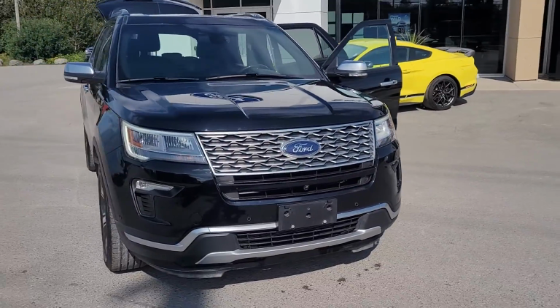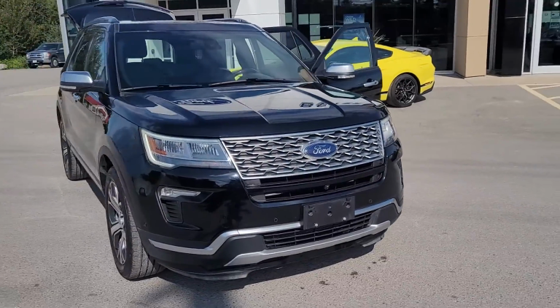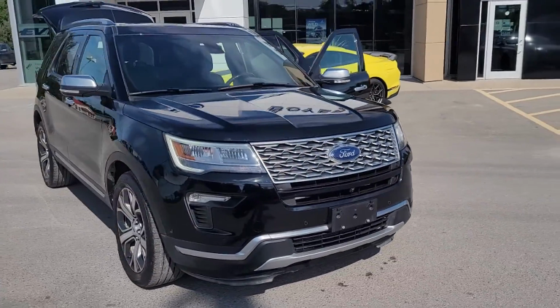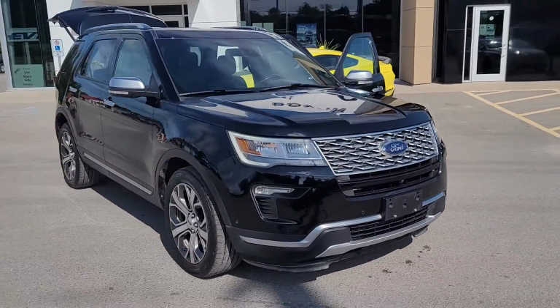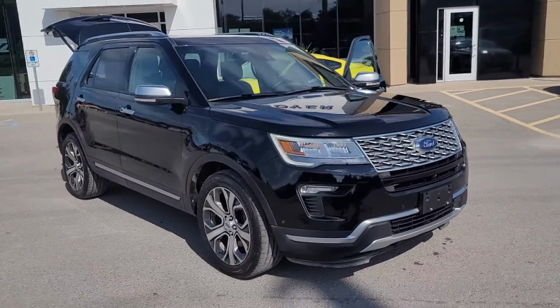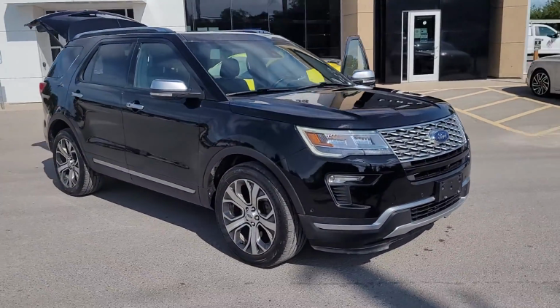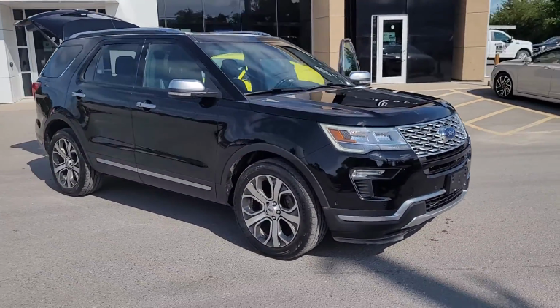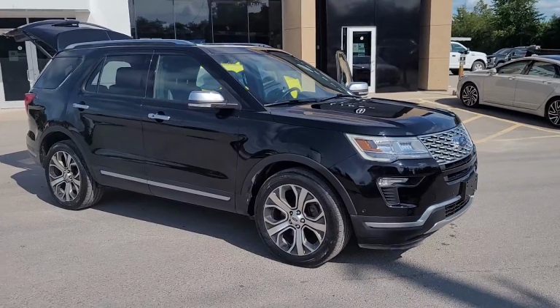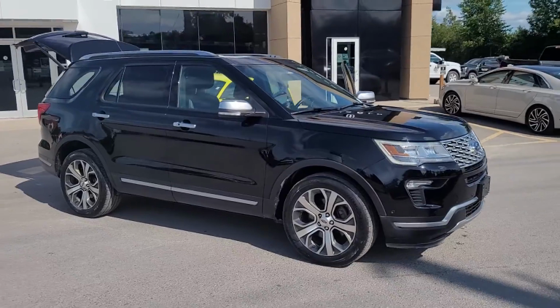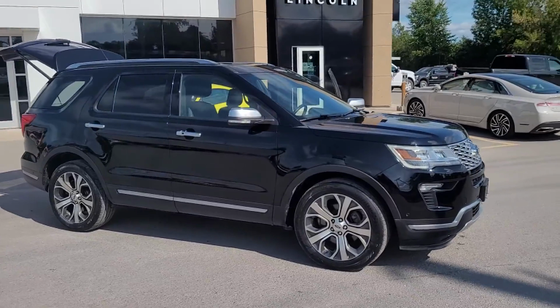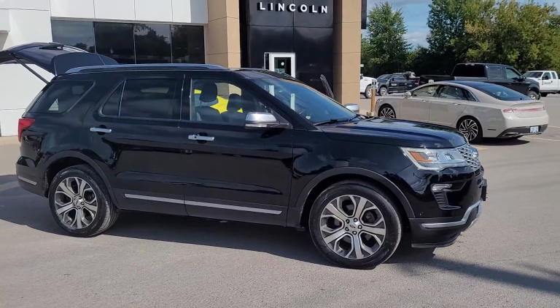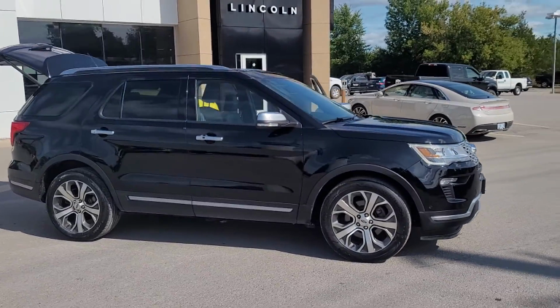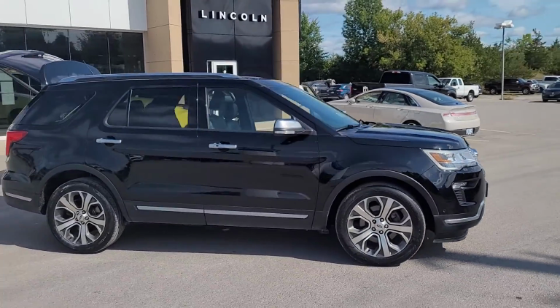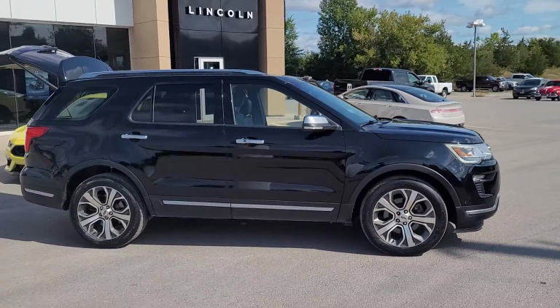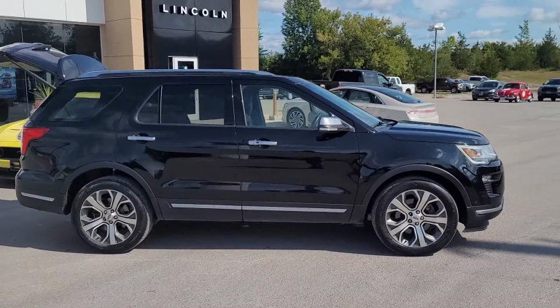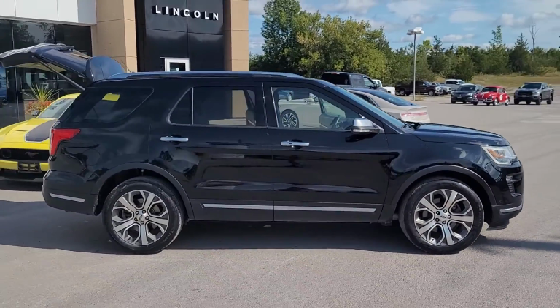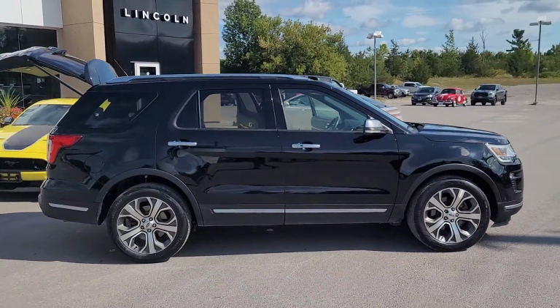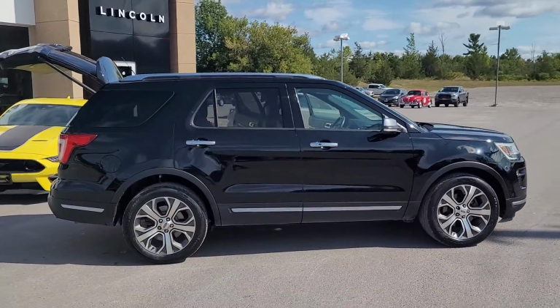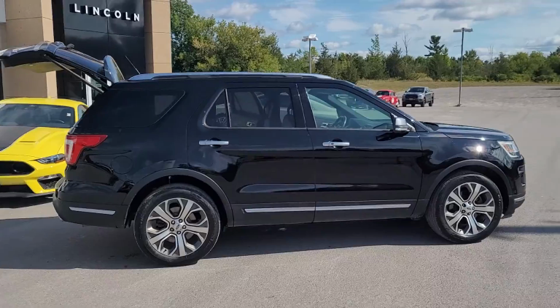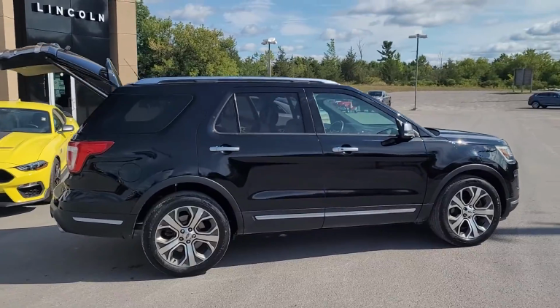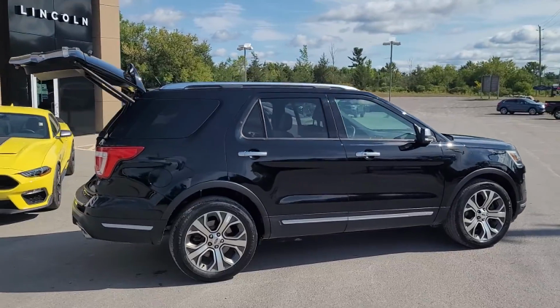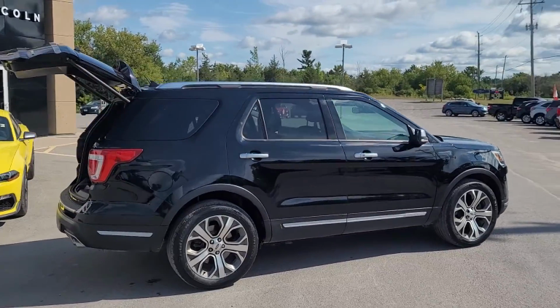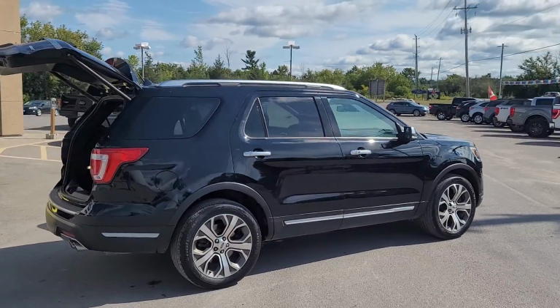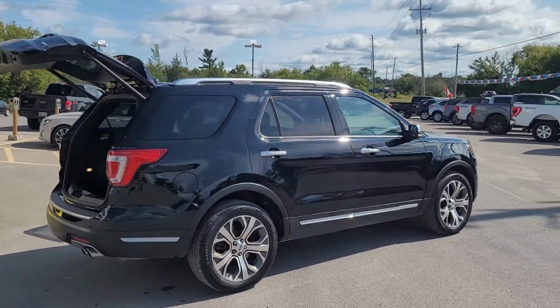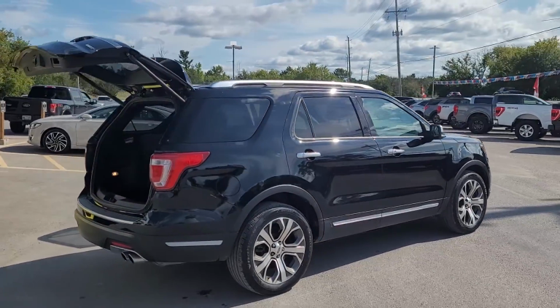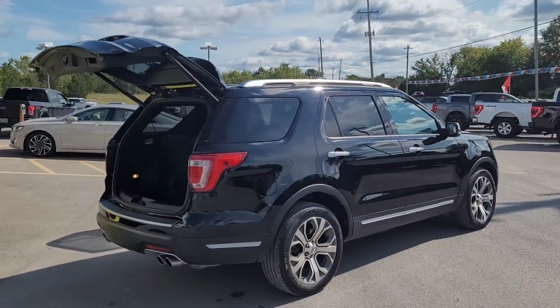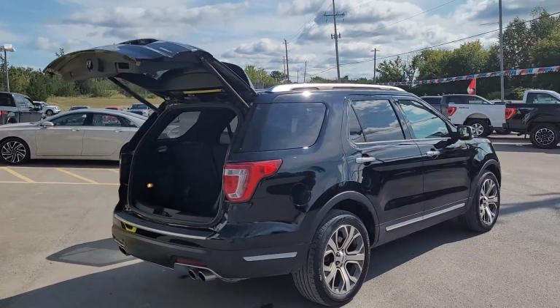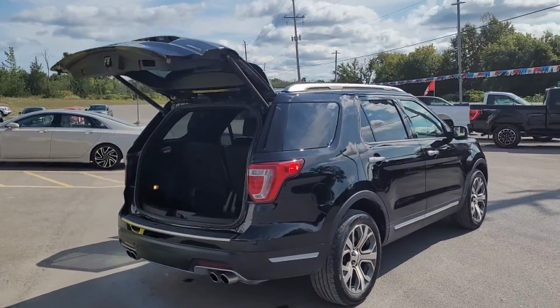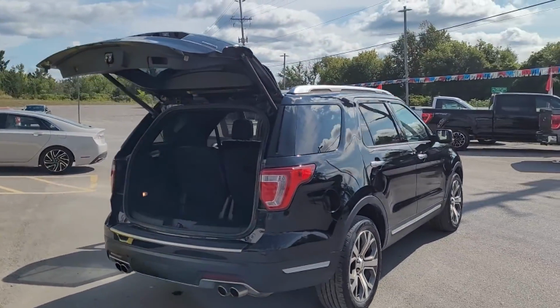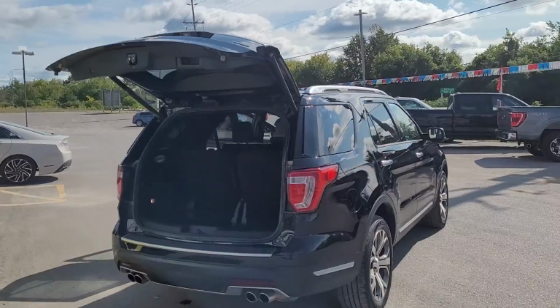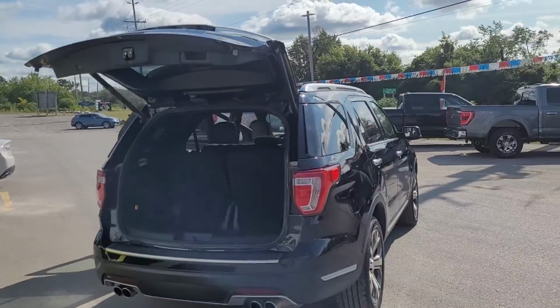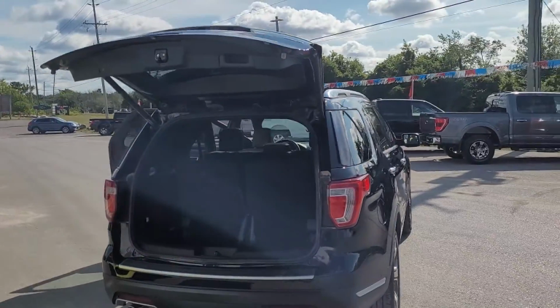2018 Explorer Platinum. Local trade, sold and serviced here. This has the 3.5 liter EcoBoost V6, so that is the big dog. Platinum is the highest trim level you can get in an Explorer.